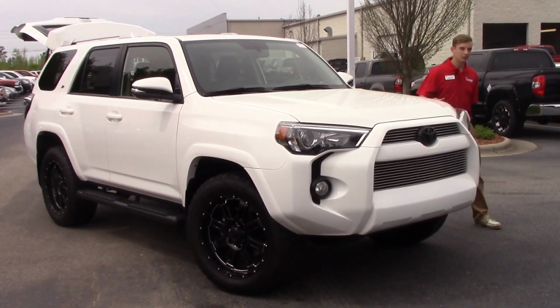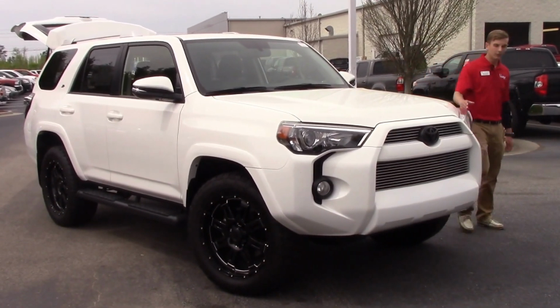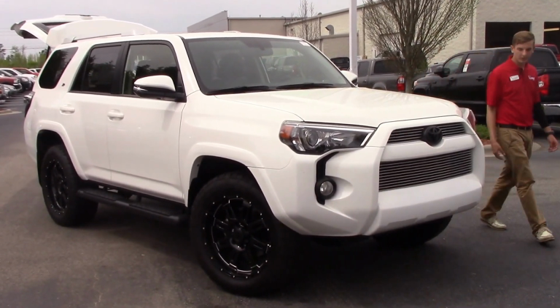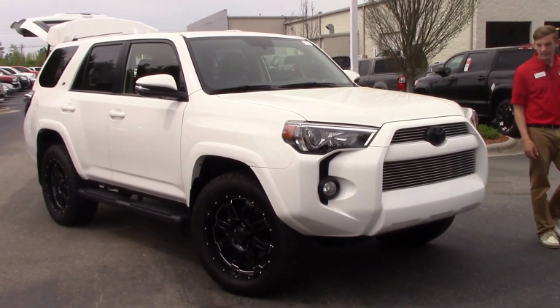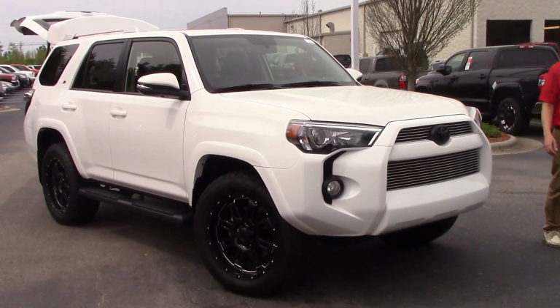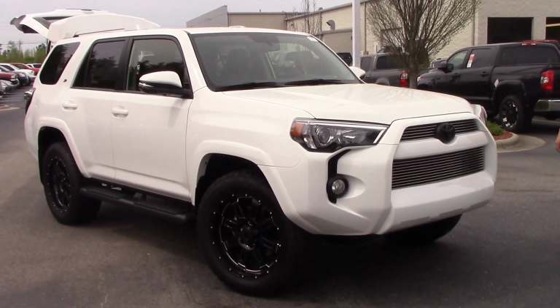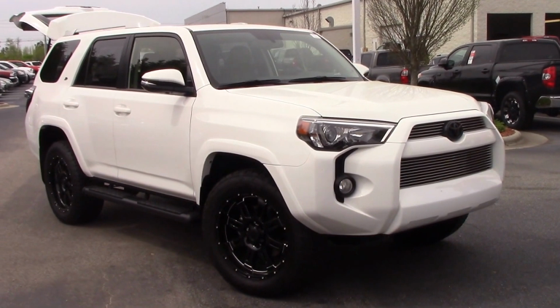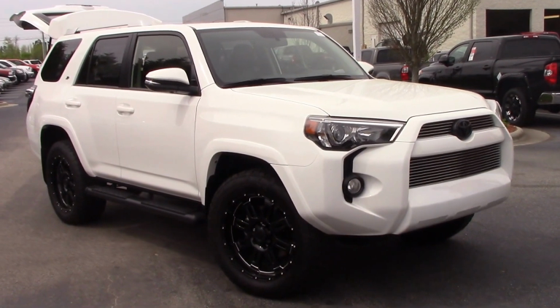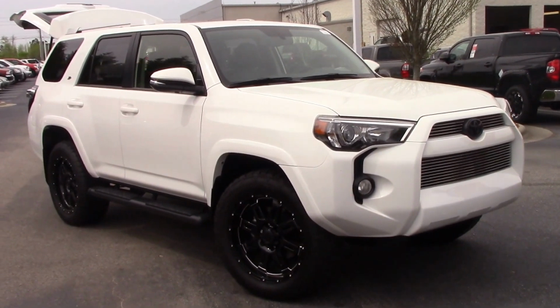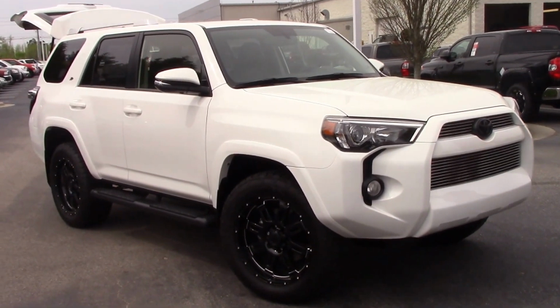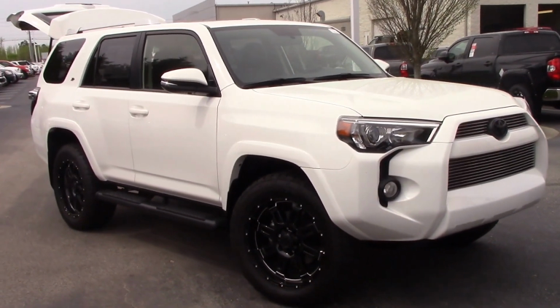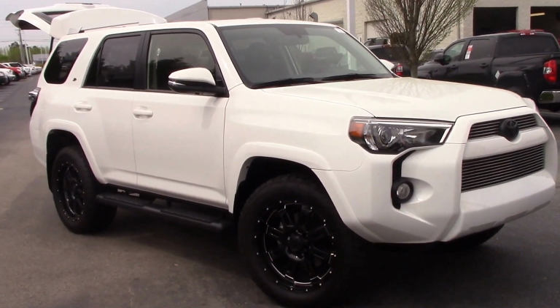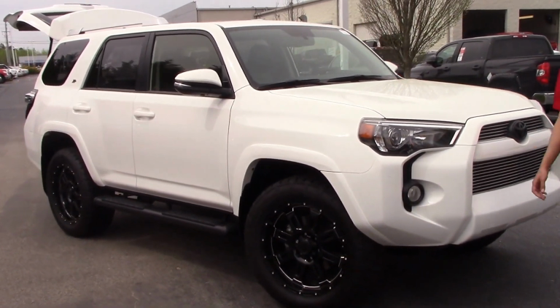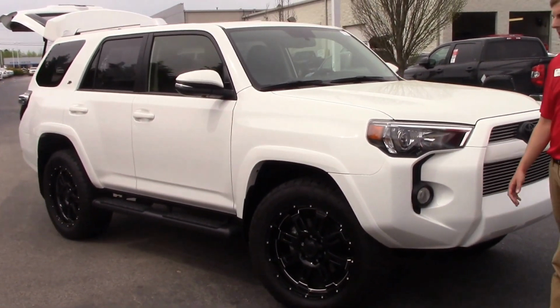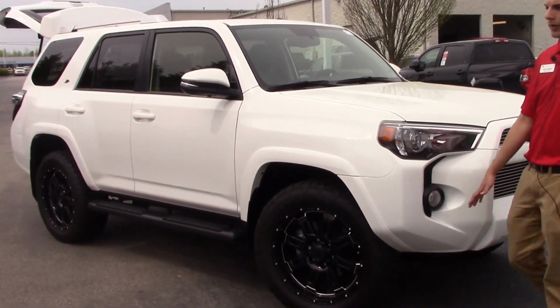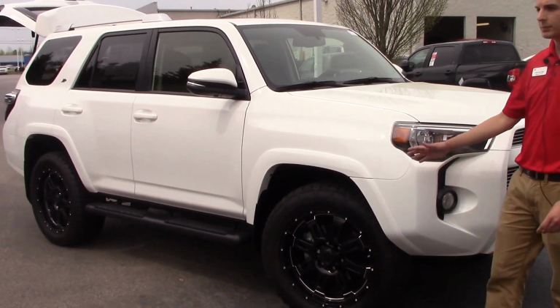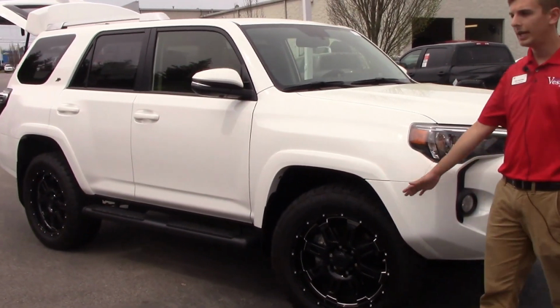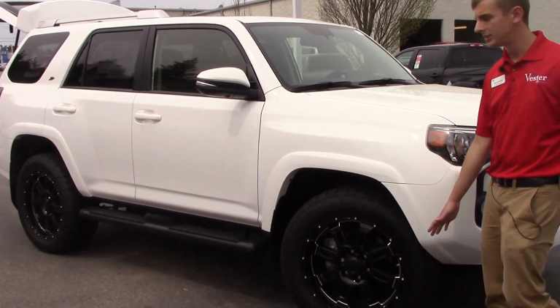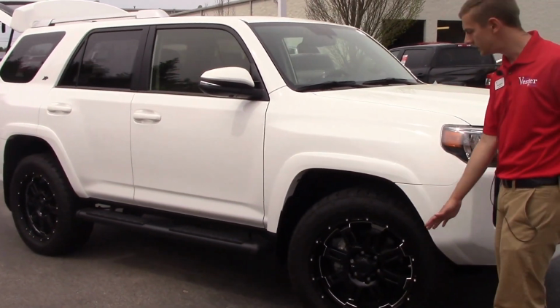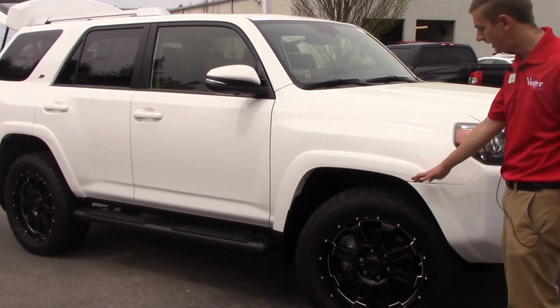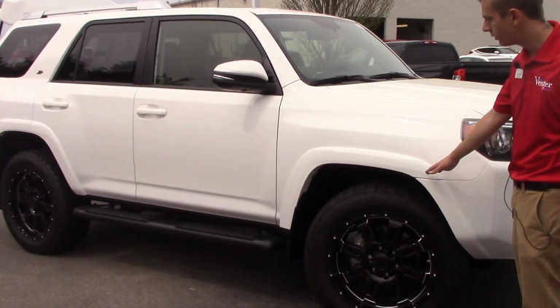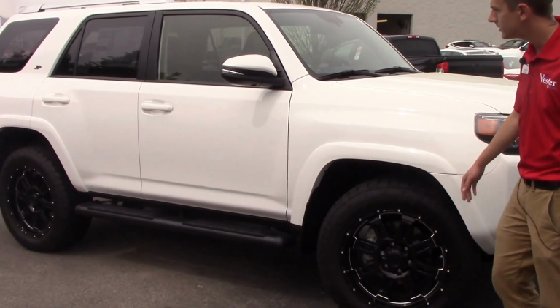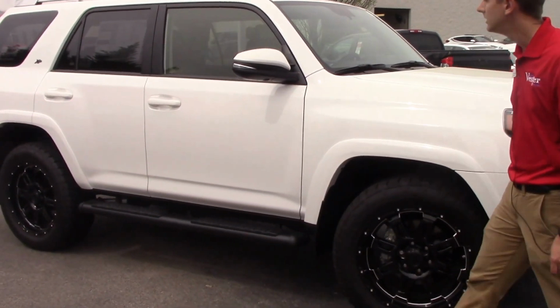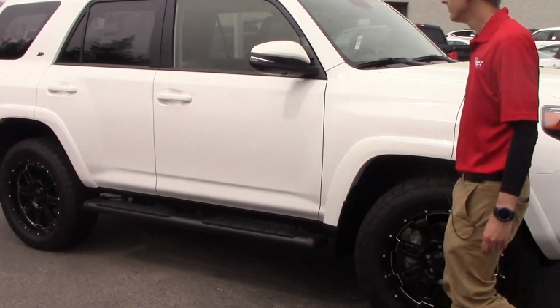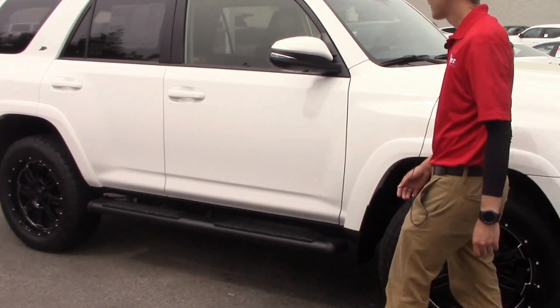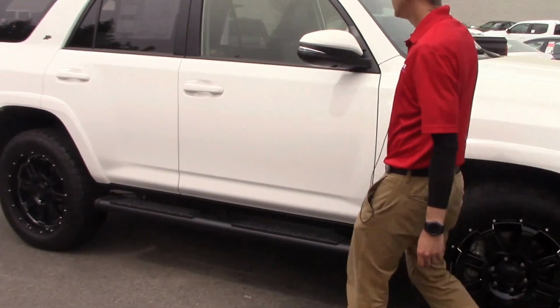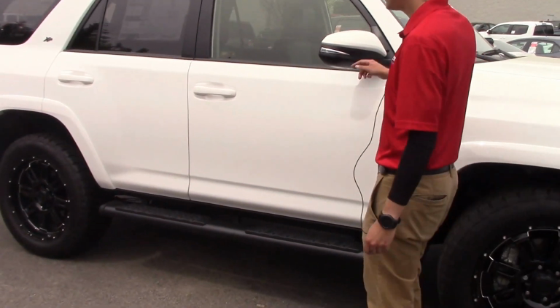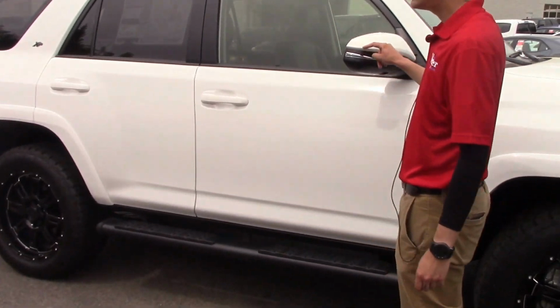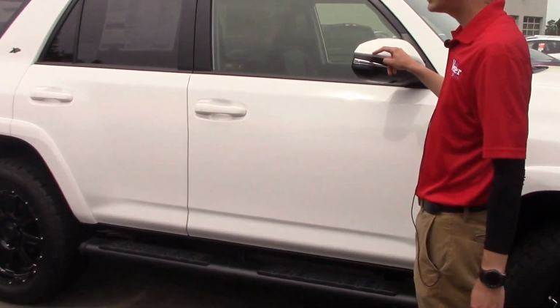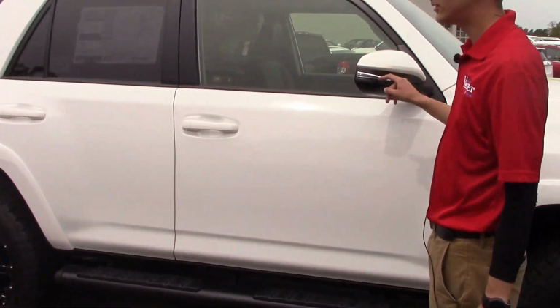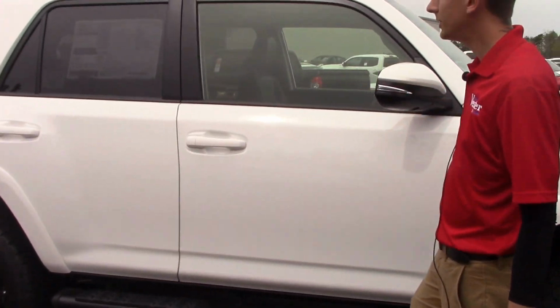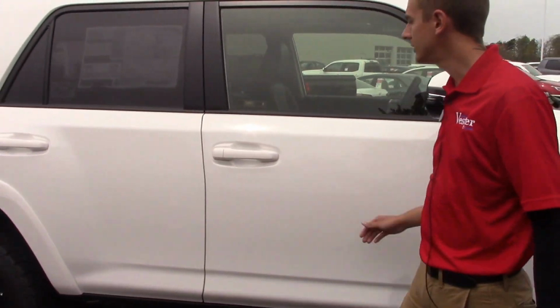On the front, of course, you're going to have your DRLs, which are your daytime running lights. Come around to the side — part of the XP package is 17-inch alloy wheels, and turn signal indicators on each one of your mirrors.